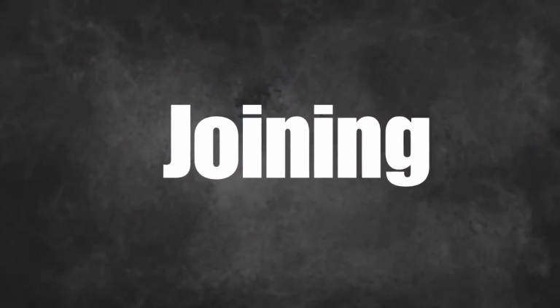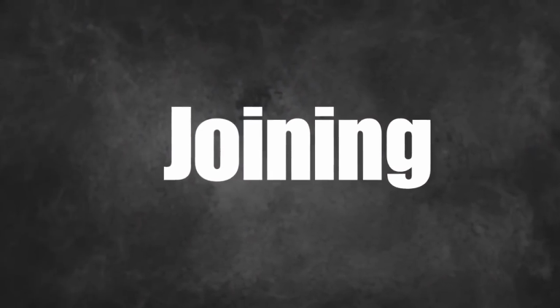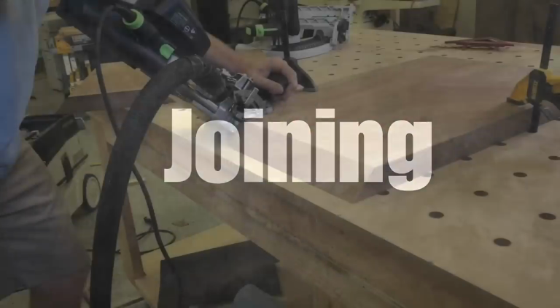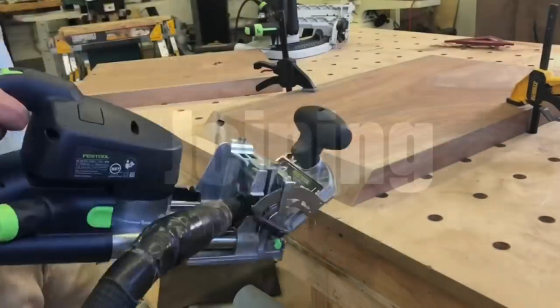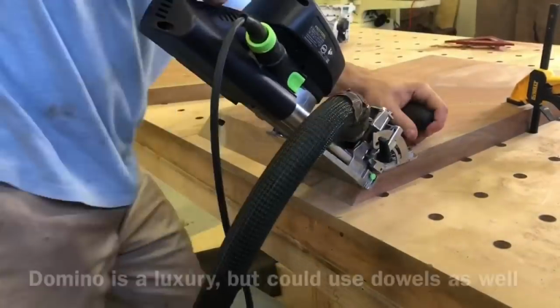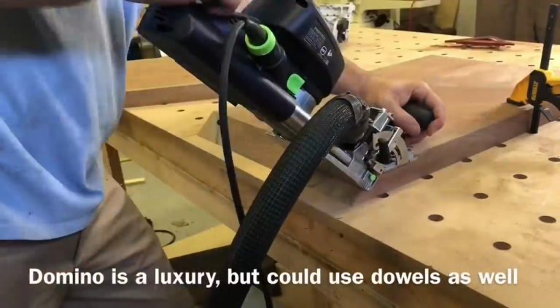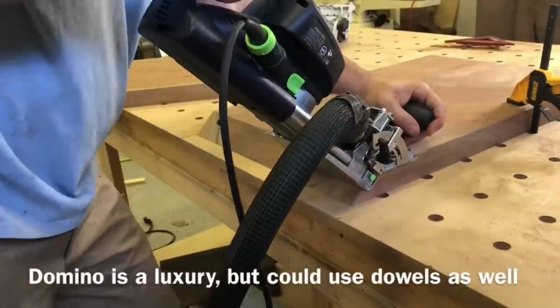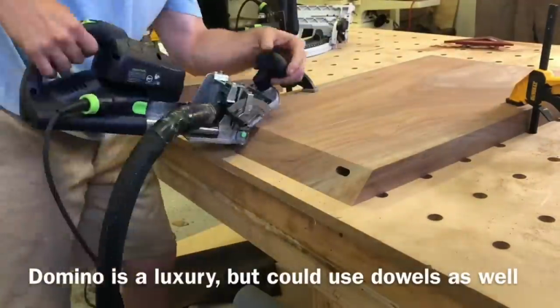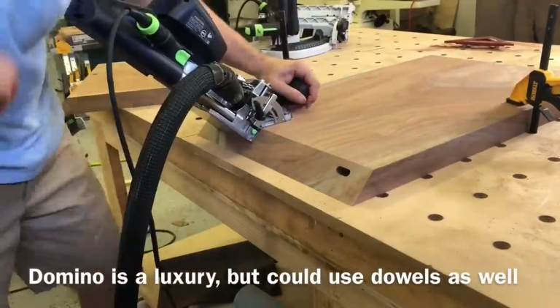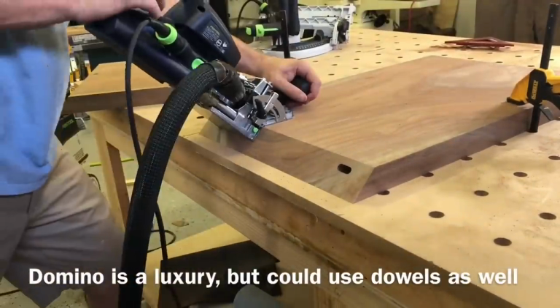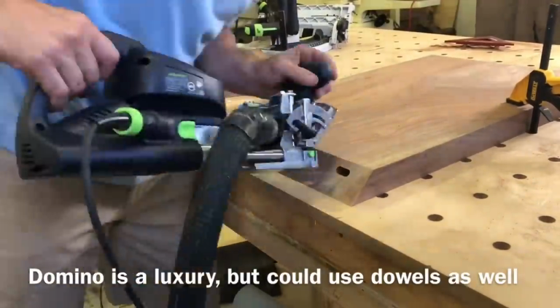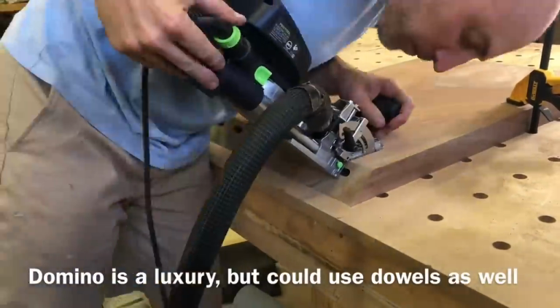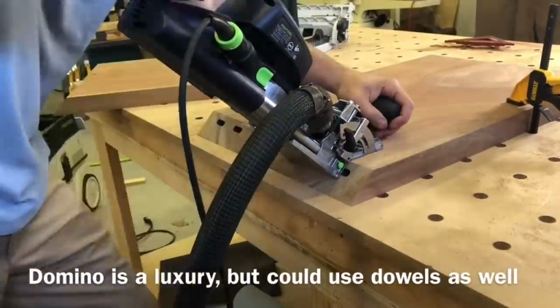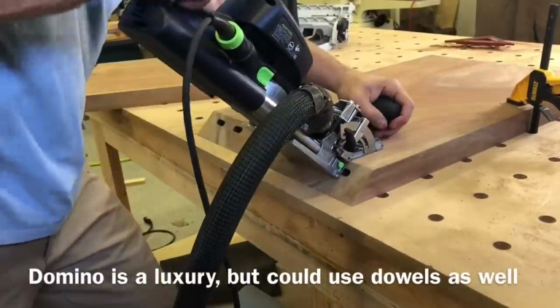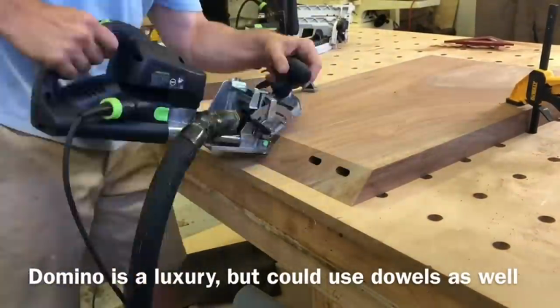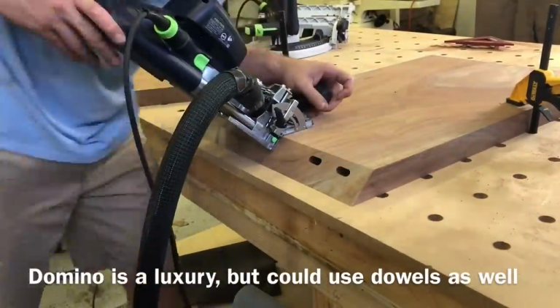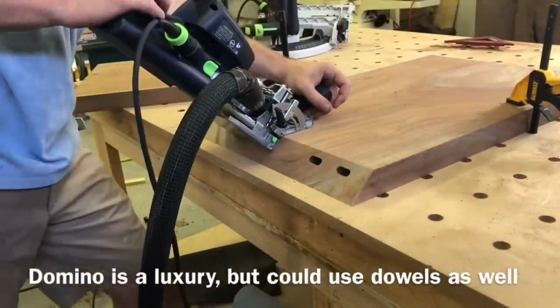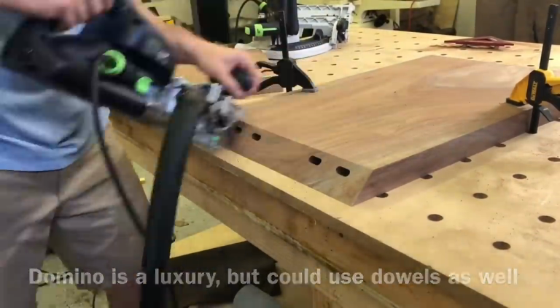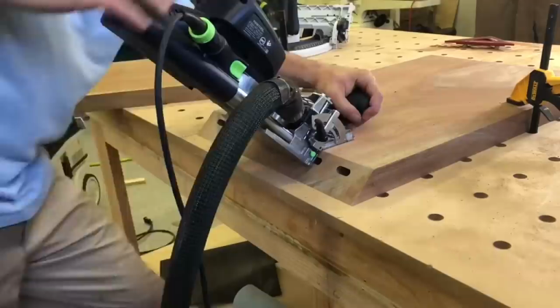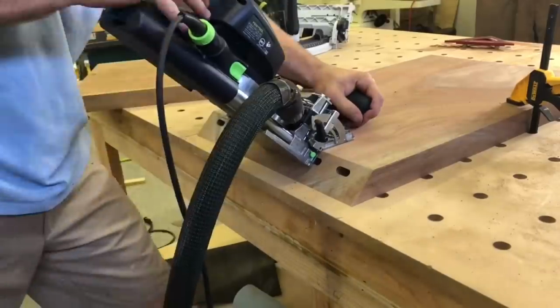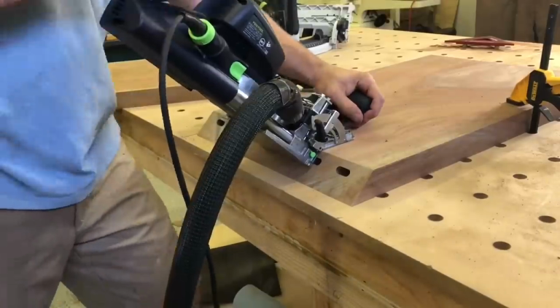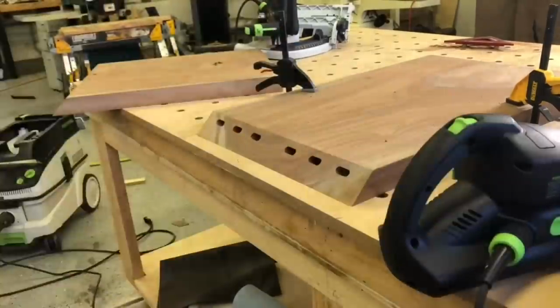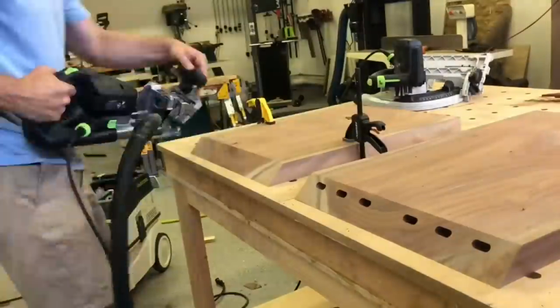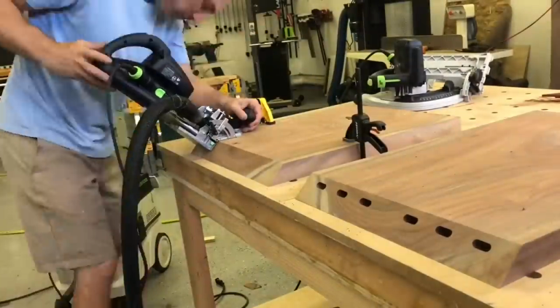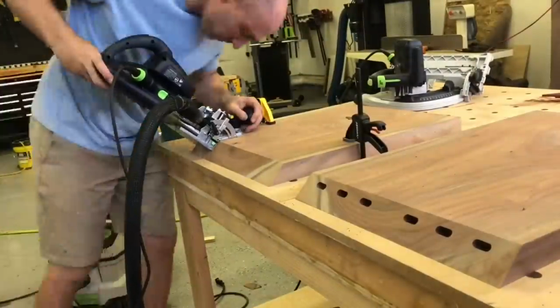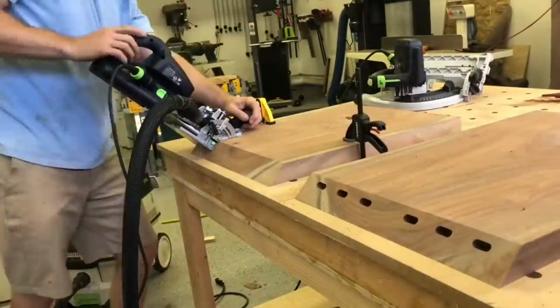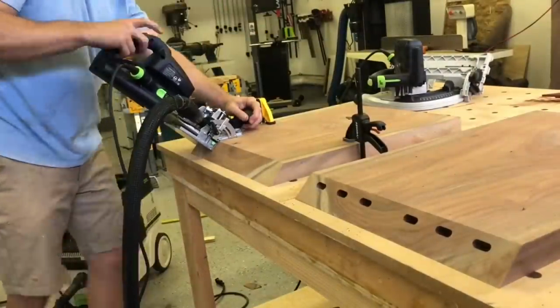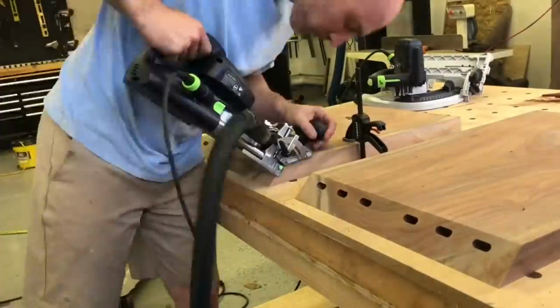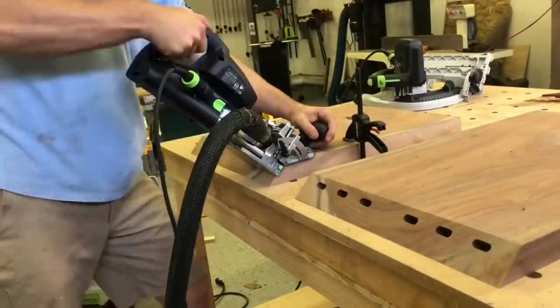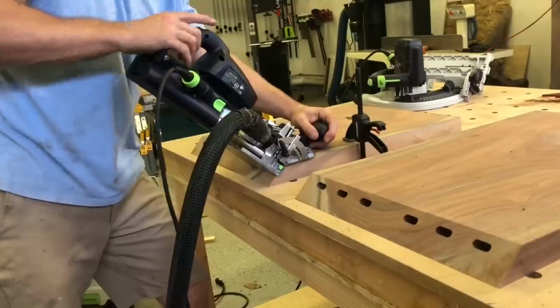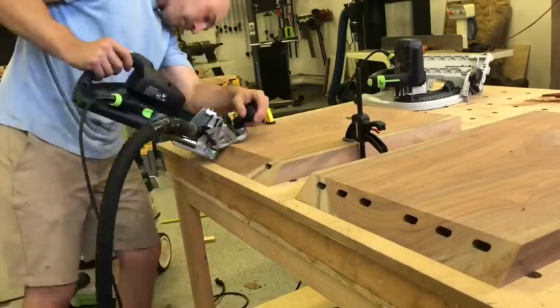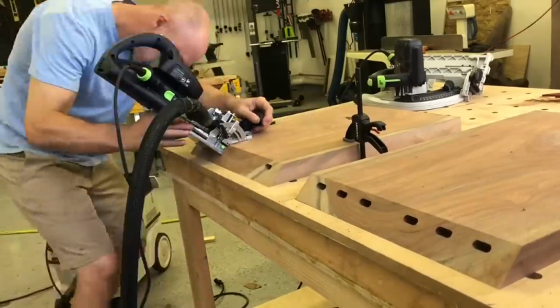There are a few different ways you can make this joint, and the easiest for me is to use my Festool Domino. If you don't have access to a Domino — and I understand most people don't — you could do dowels with the little dowel pin centers. They won't be quite as easy, but you can definitely get the job done.